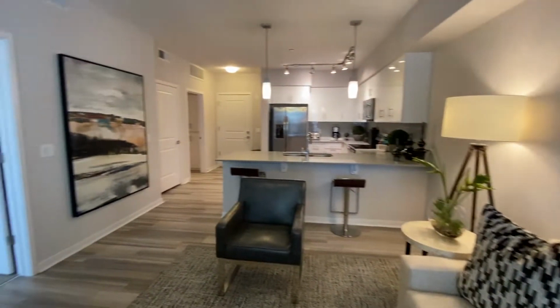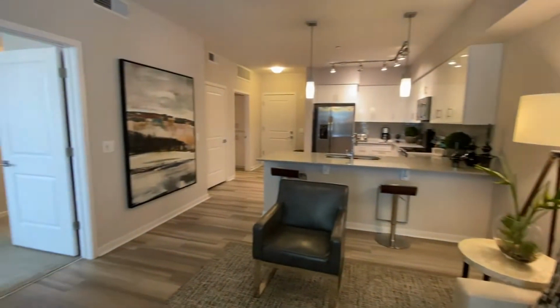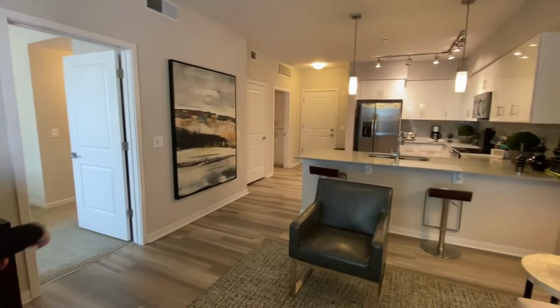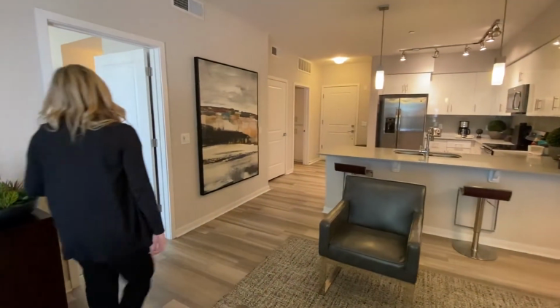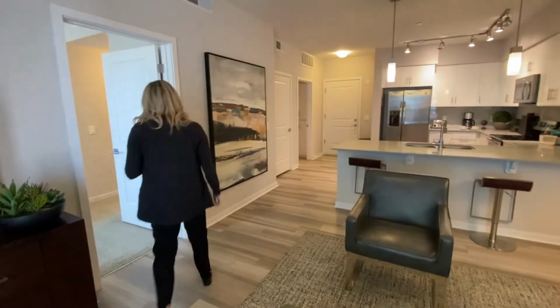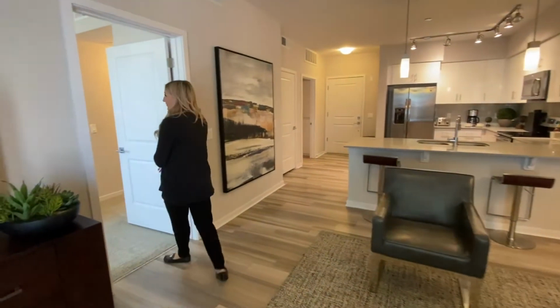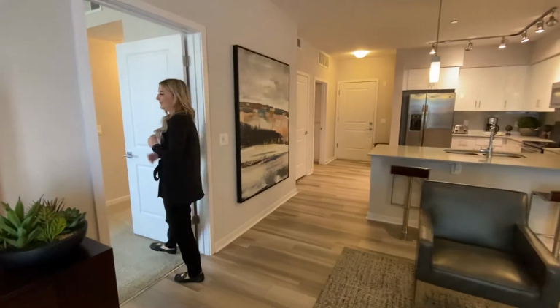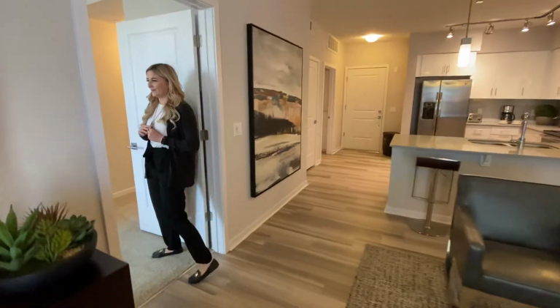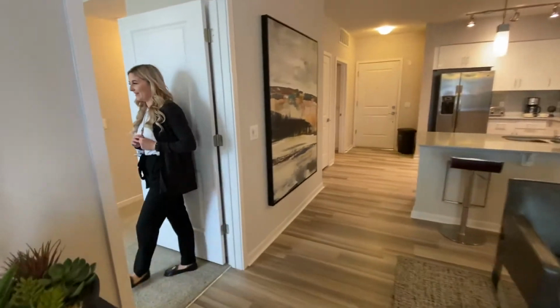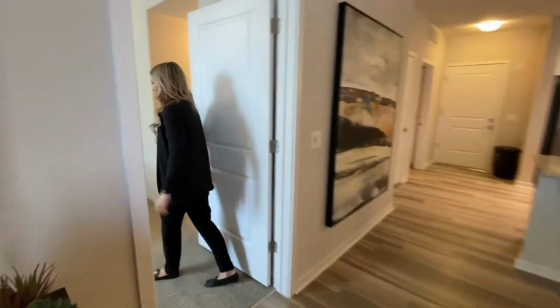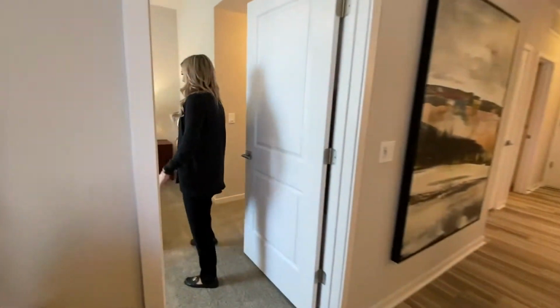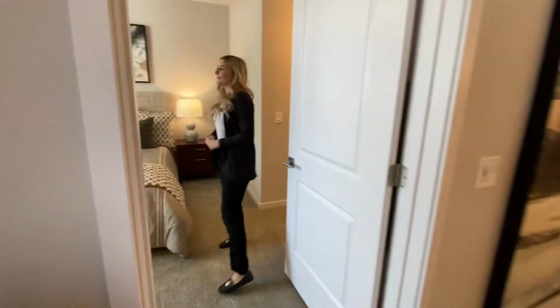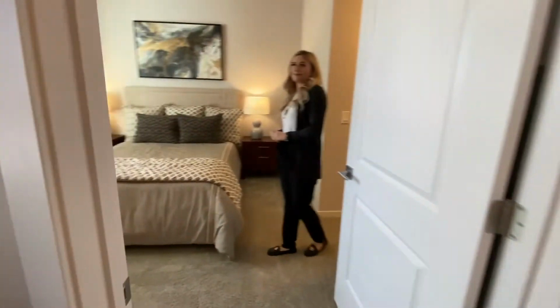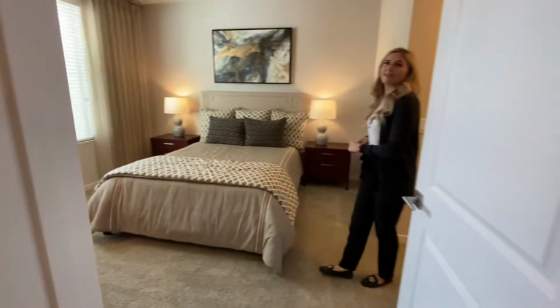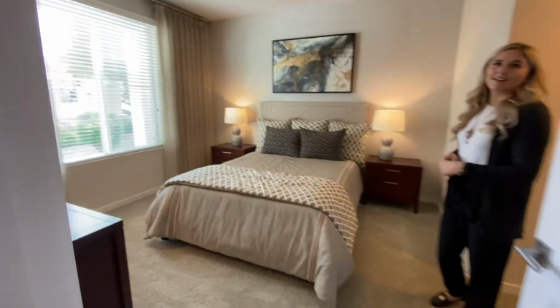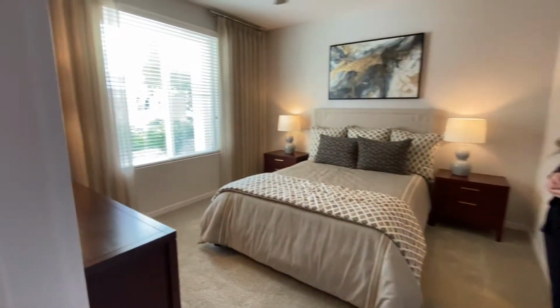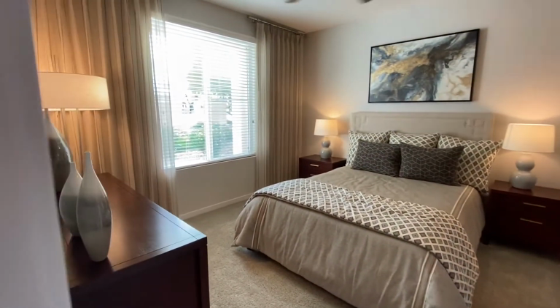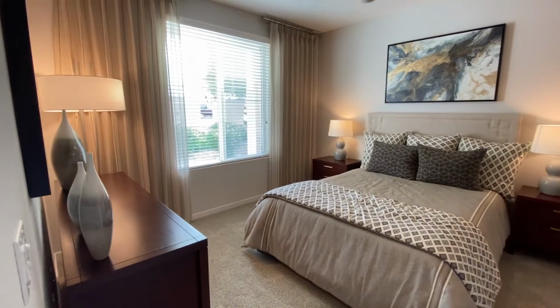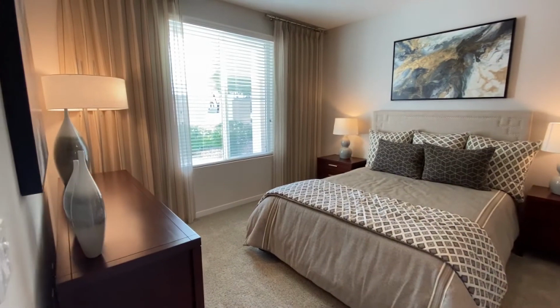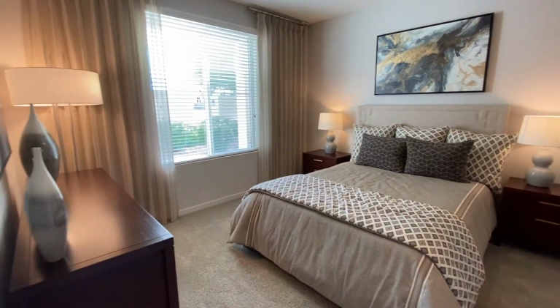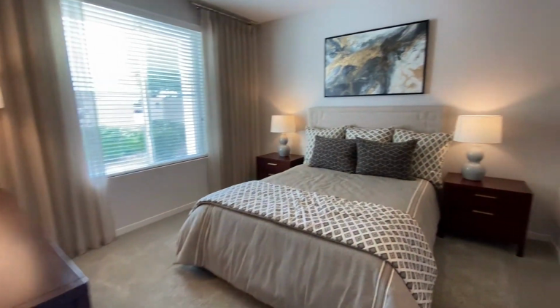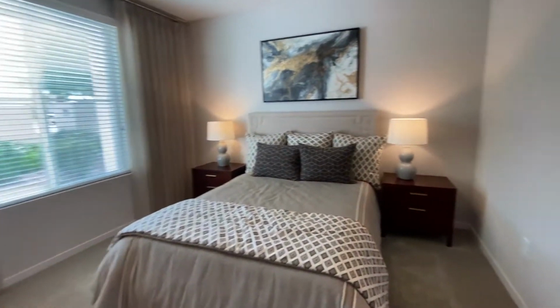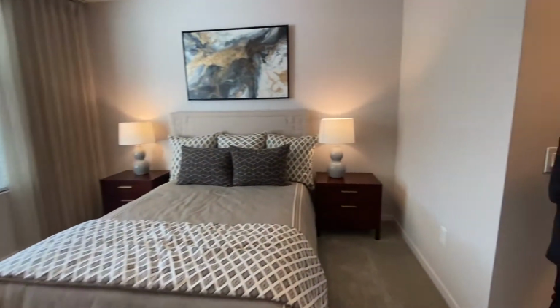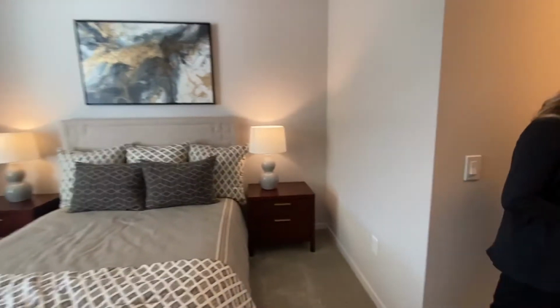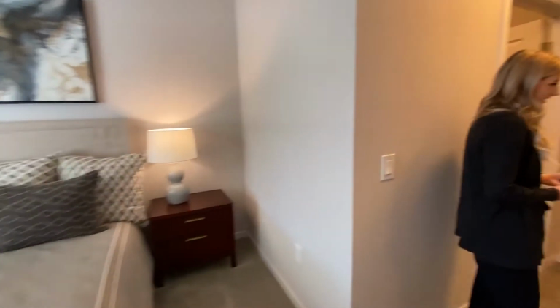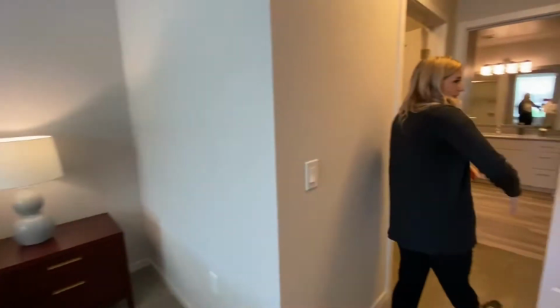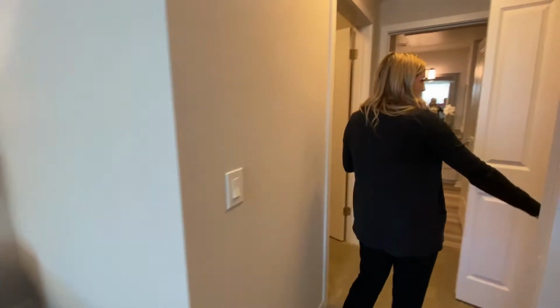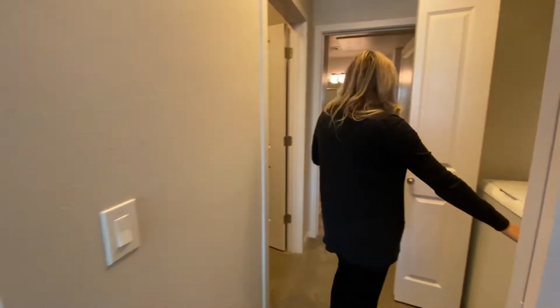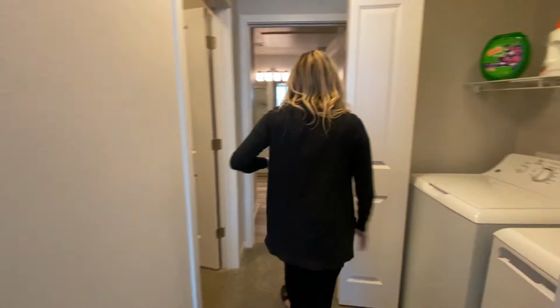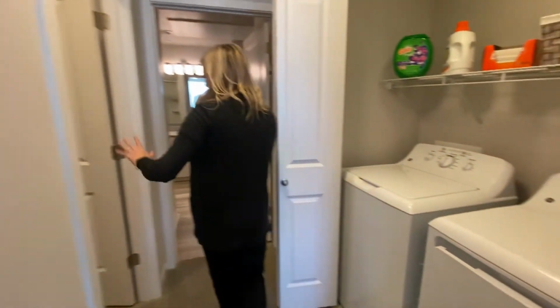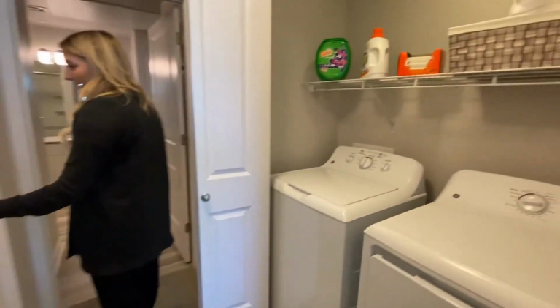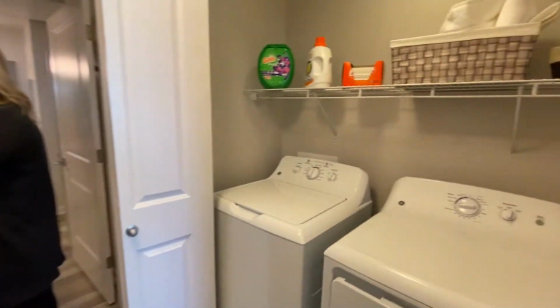Over here, we'll head on over to the bedroom. The bedroom does lead over here into the washer and dryer, as well as the walk-in closet.